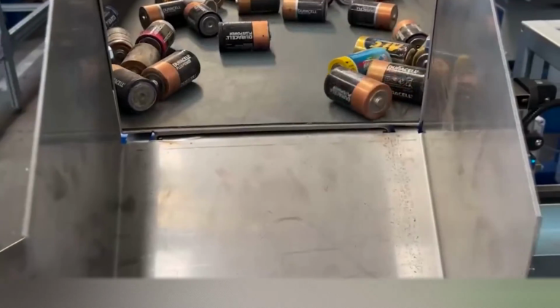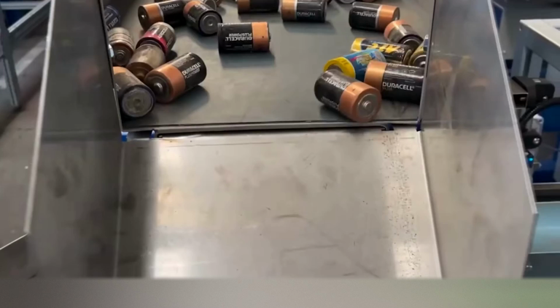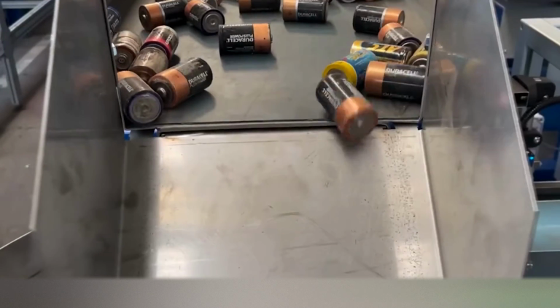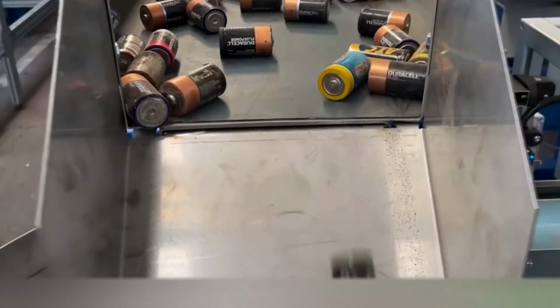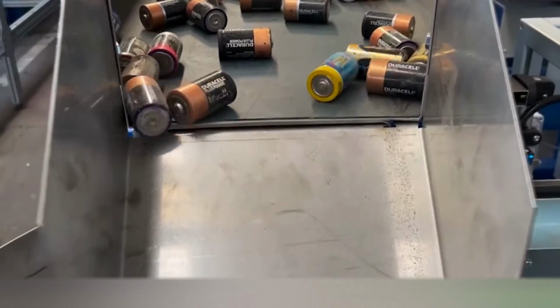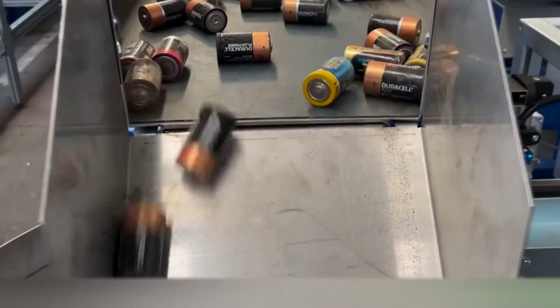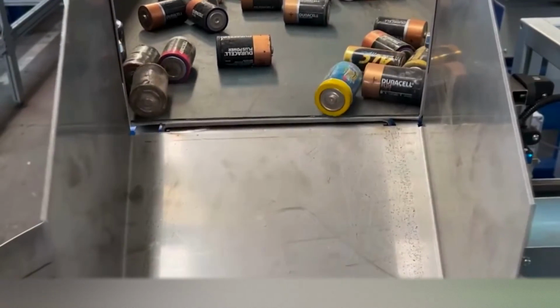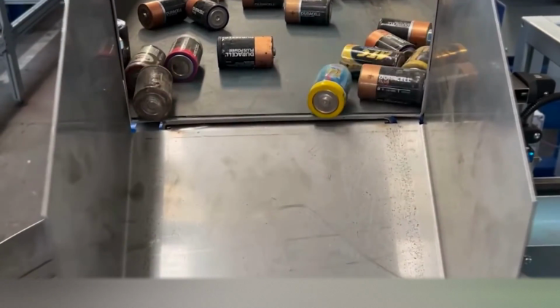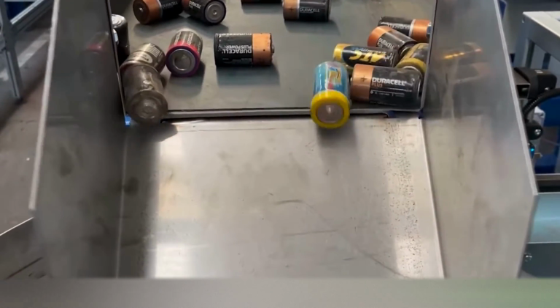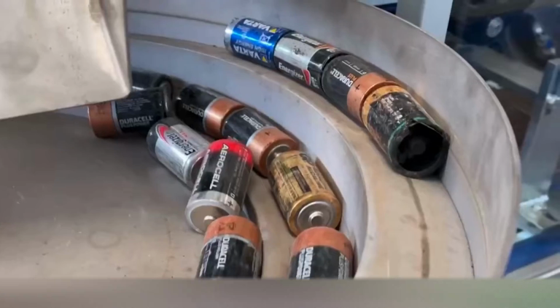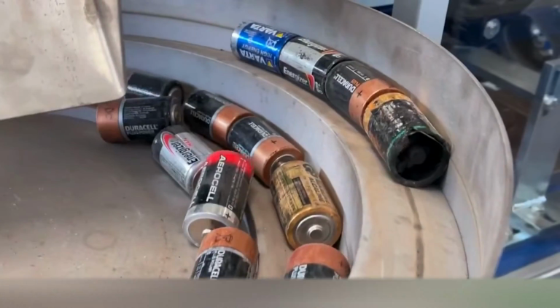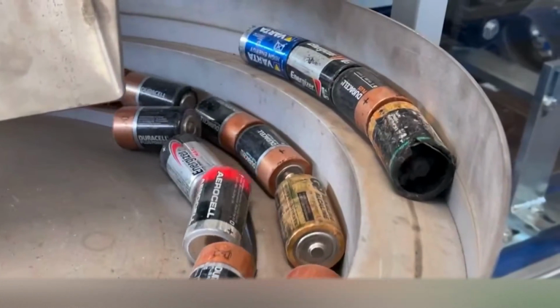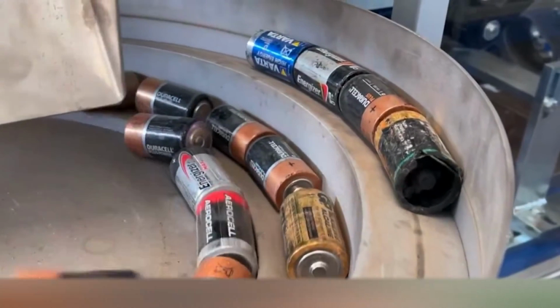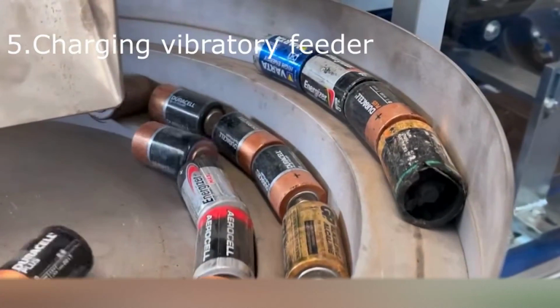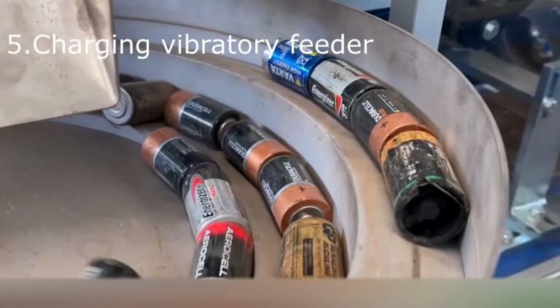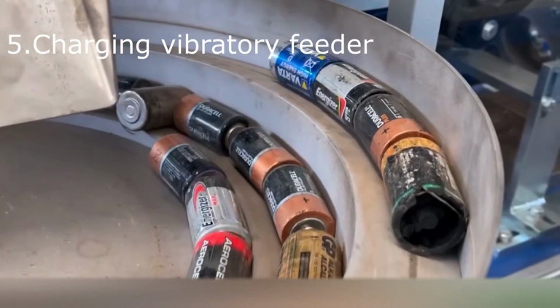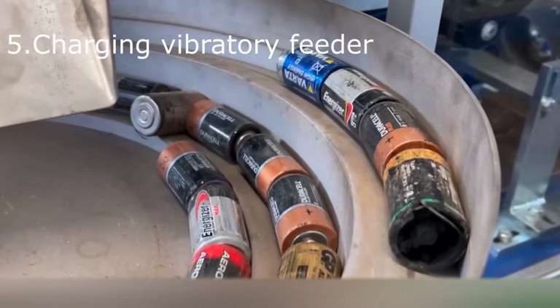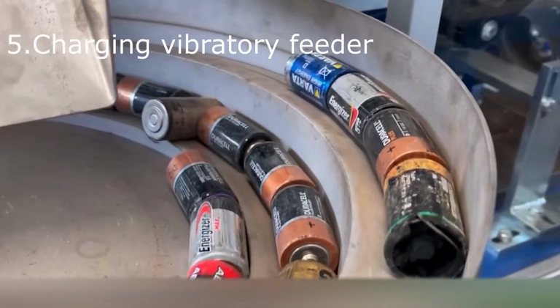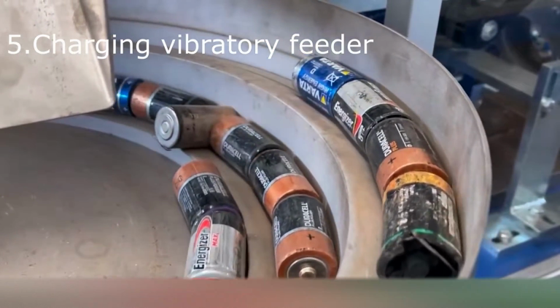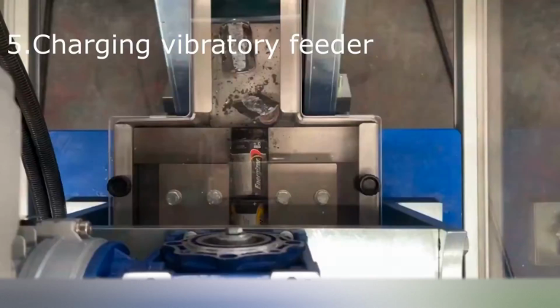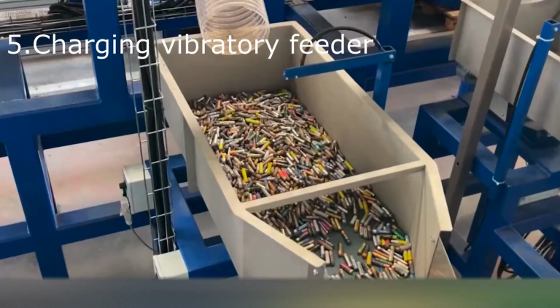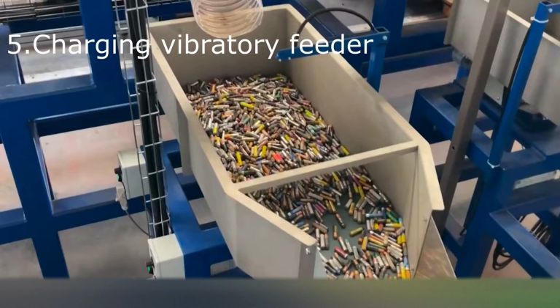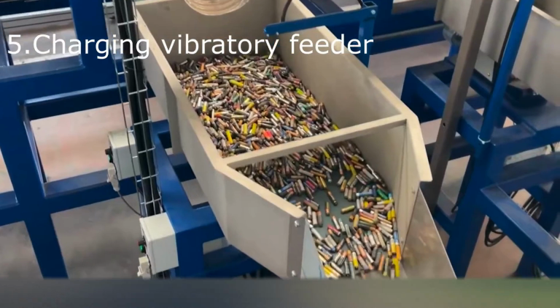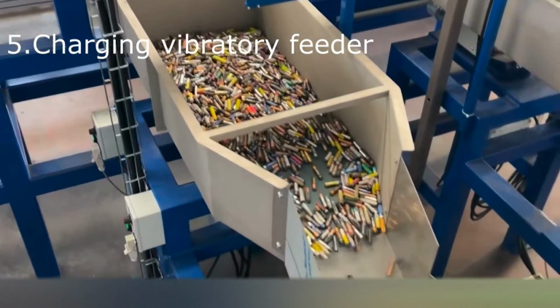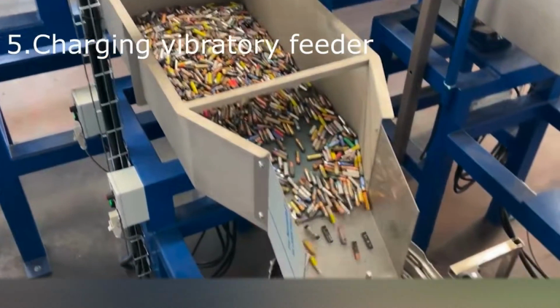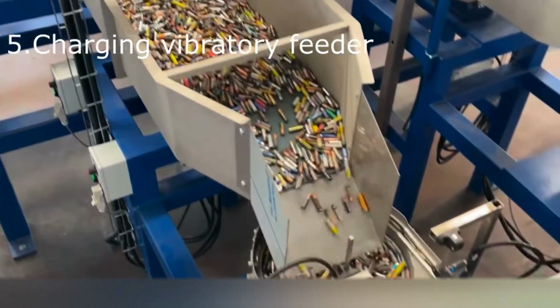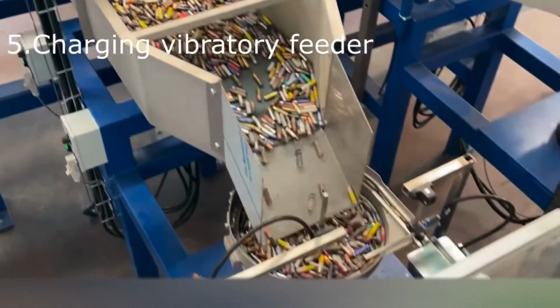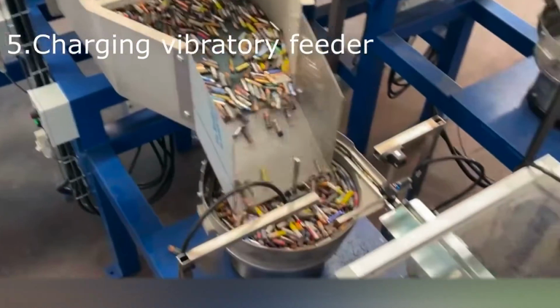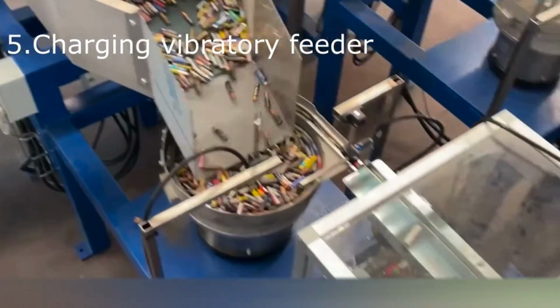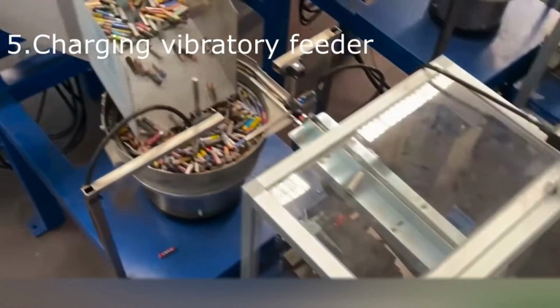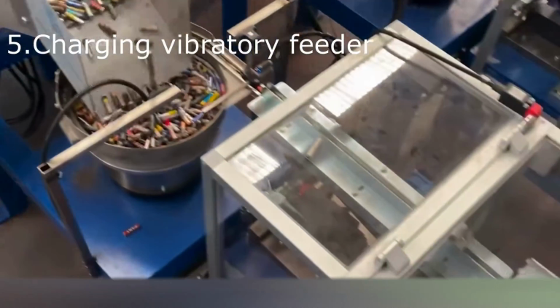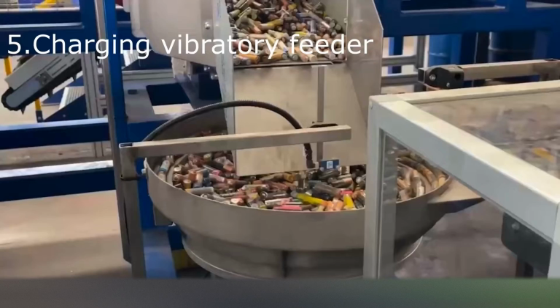A vibrating hopper discharges the batteries on a vibratory feeder, which places the batteries in a single row and carries them to the cutting station.